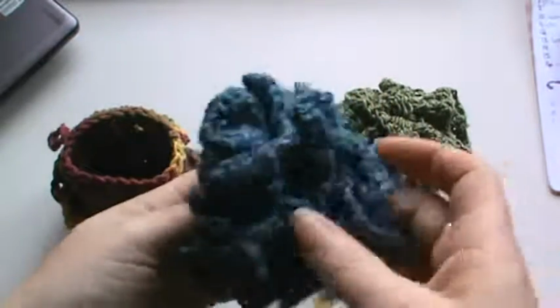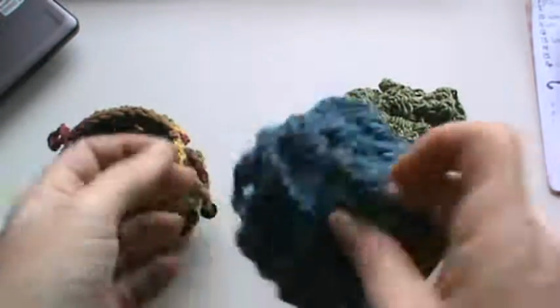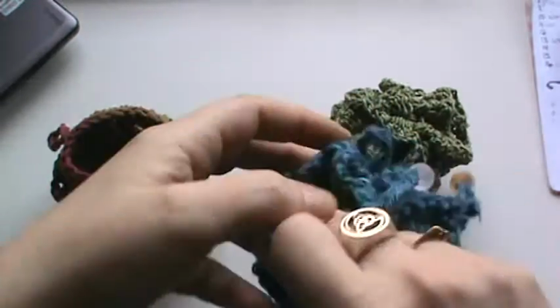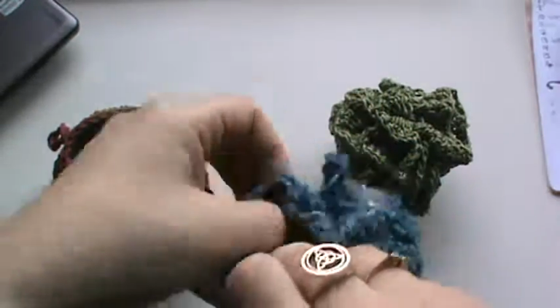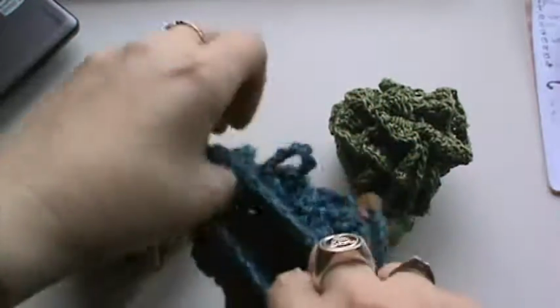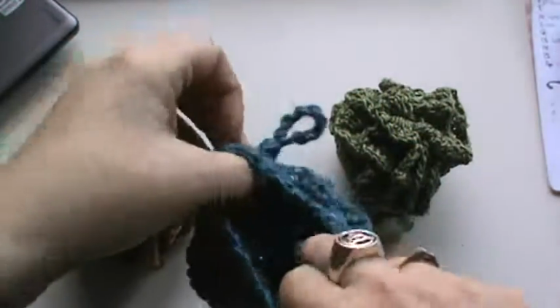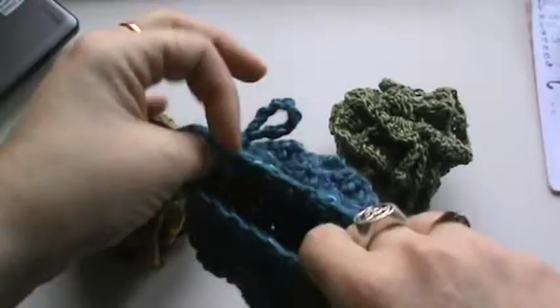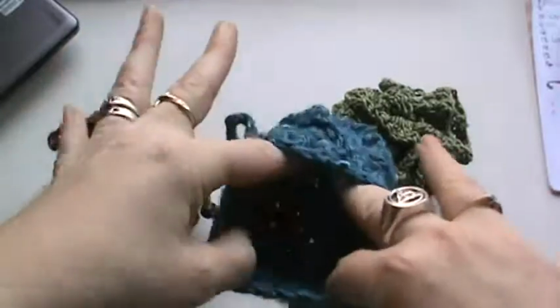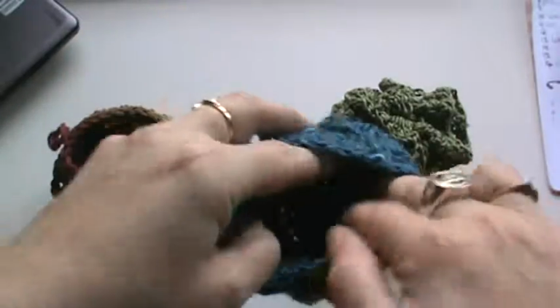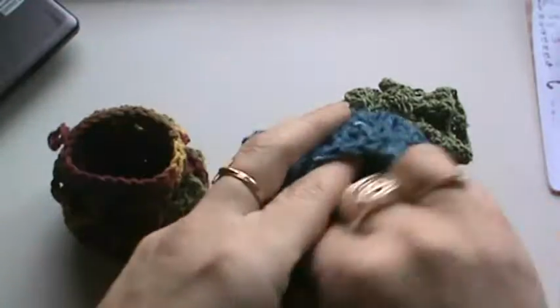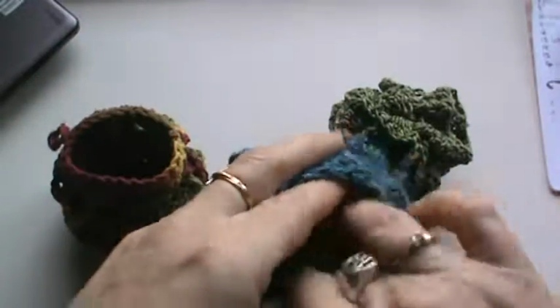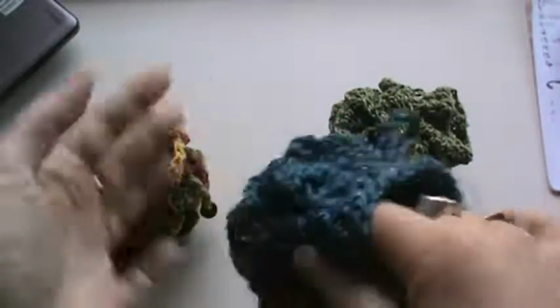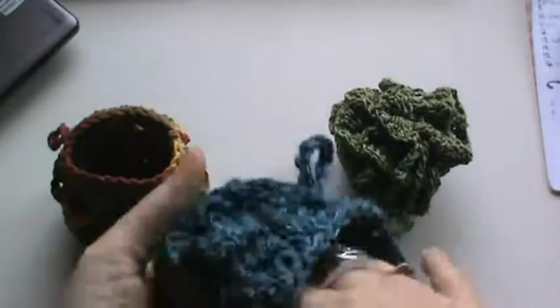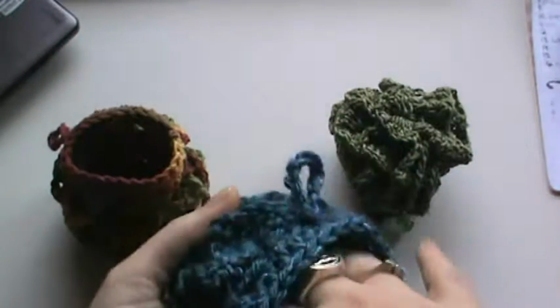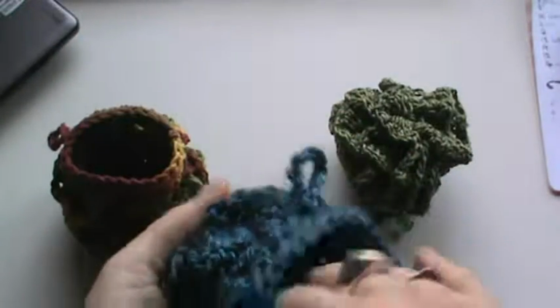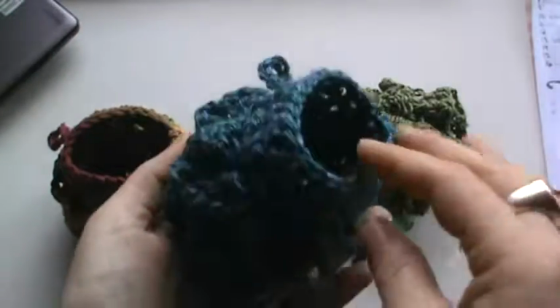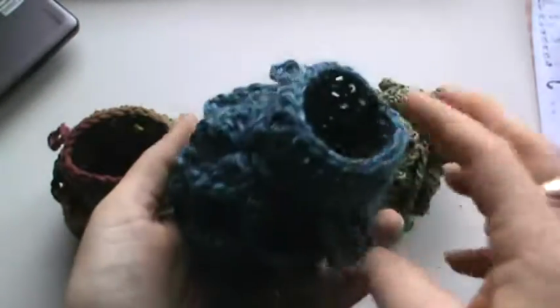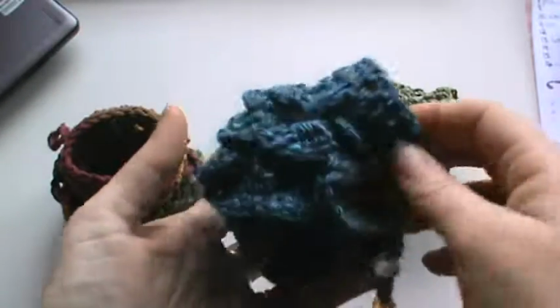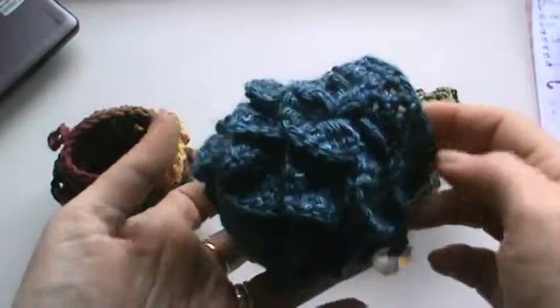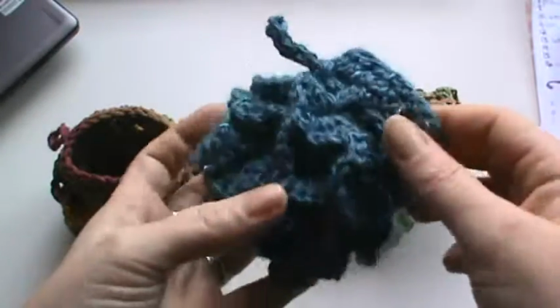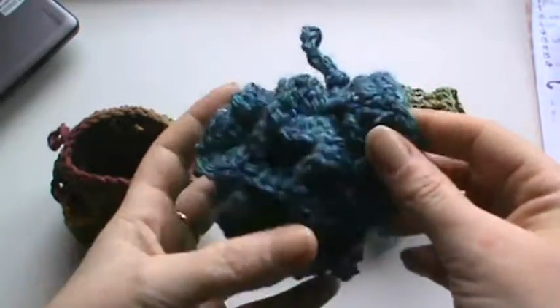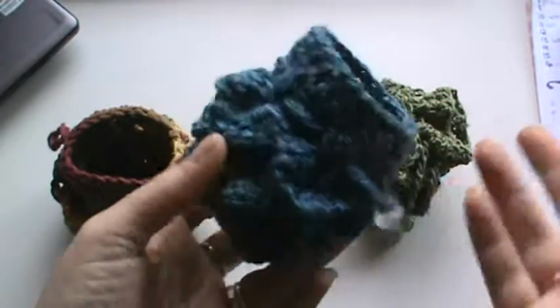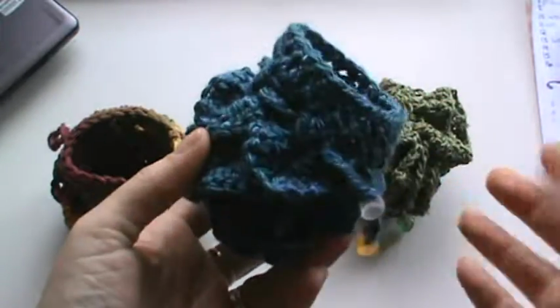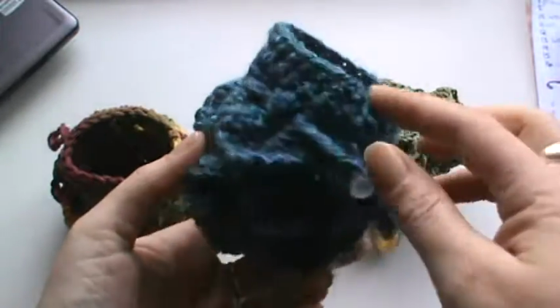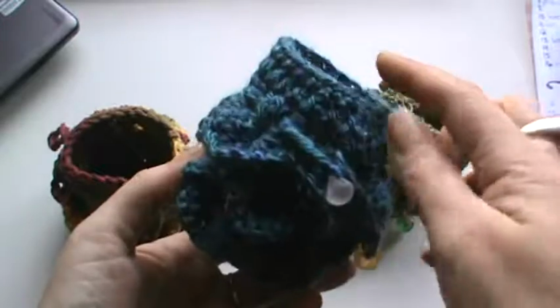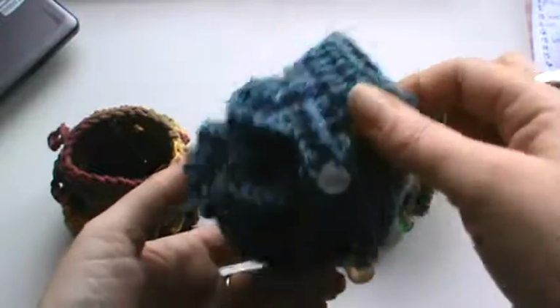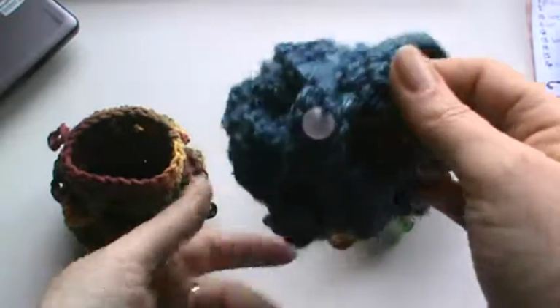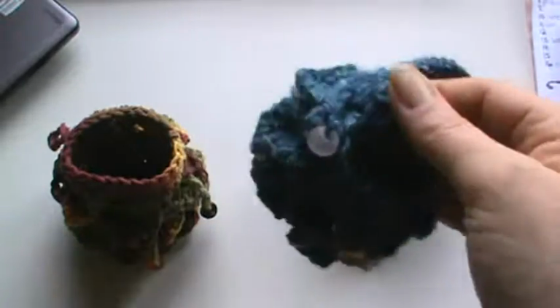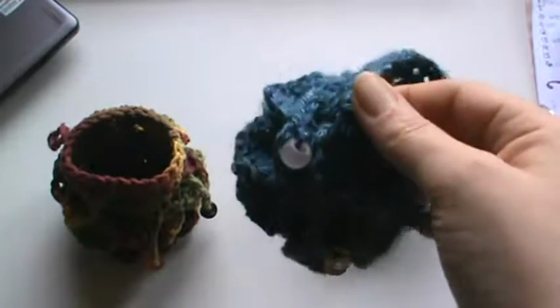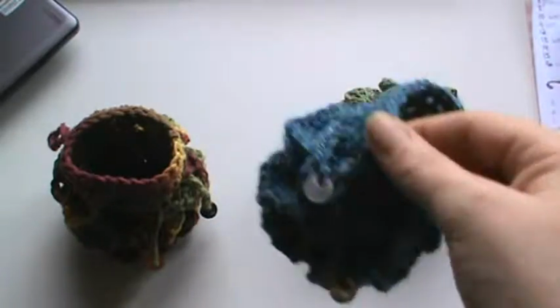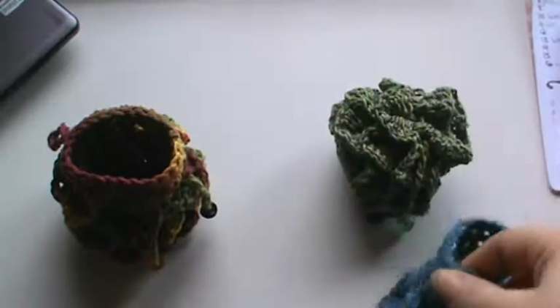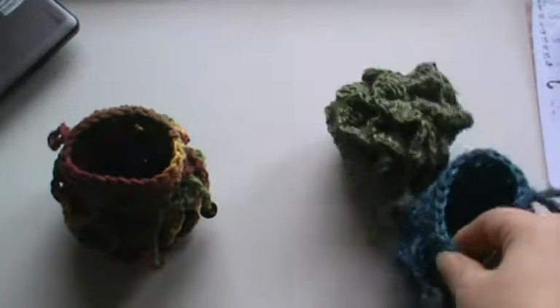These work up fairly quickly. I could get a bunch of these done. They hold a good deal — they could hold more than that. They're great little jewelry pouches too. These make fantastic gifts.